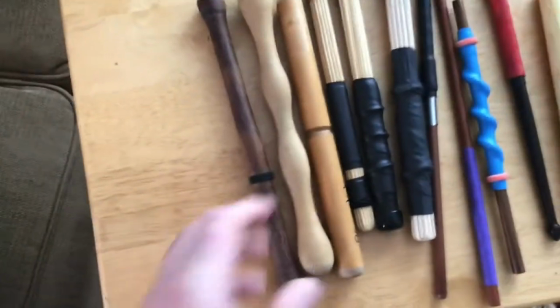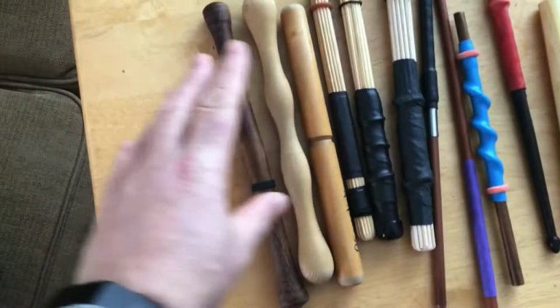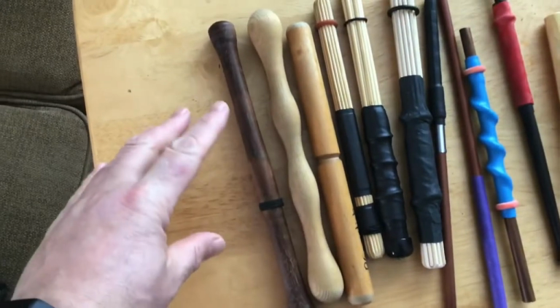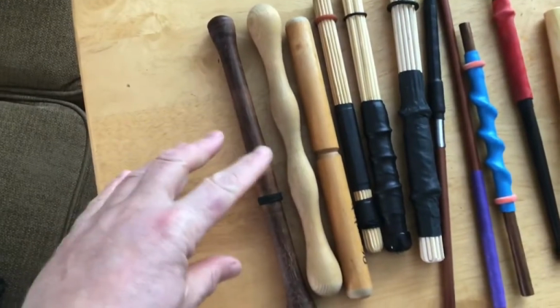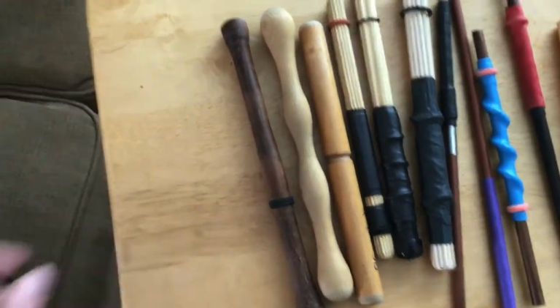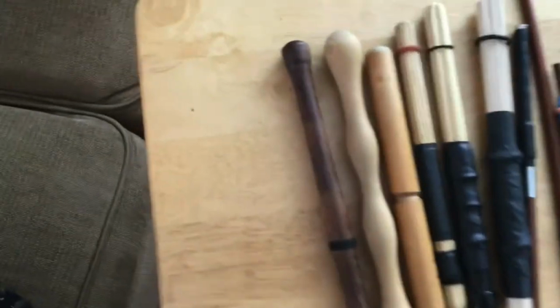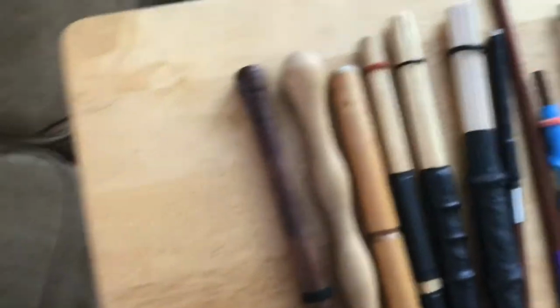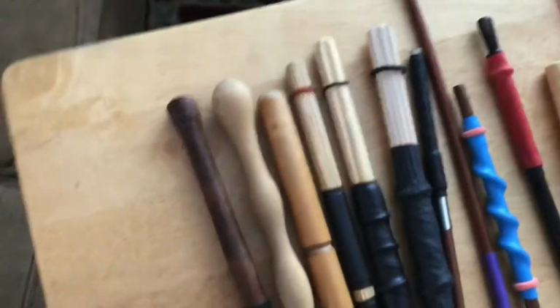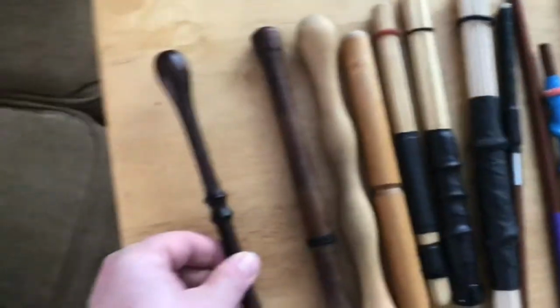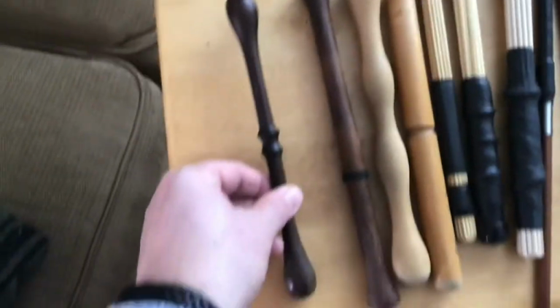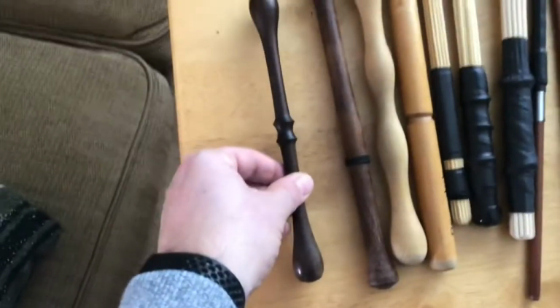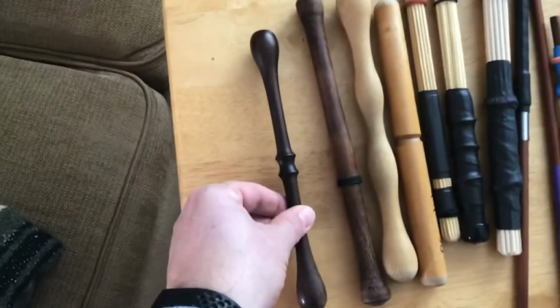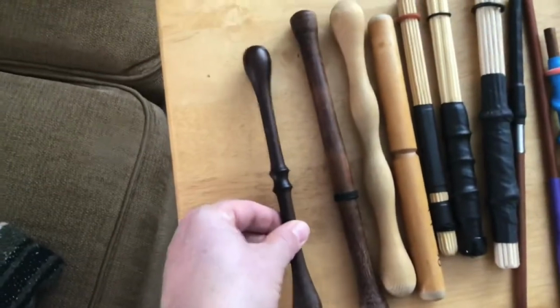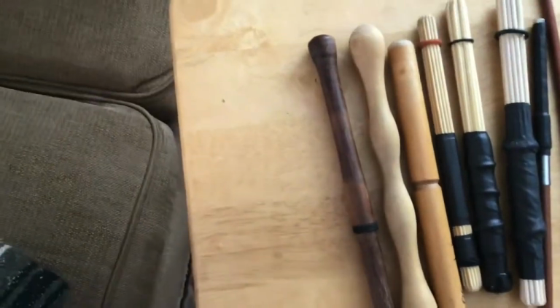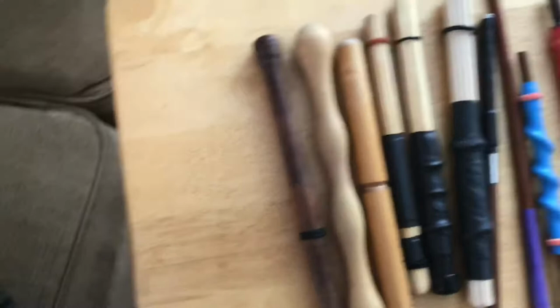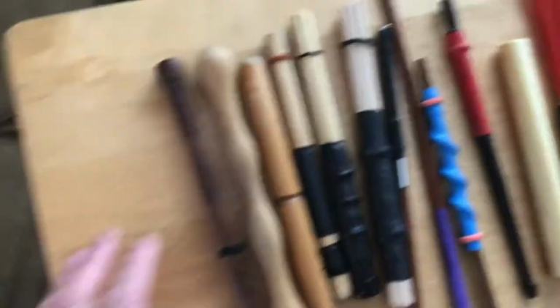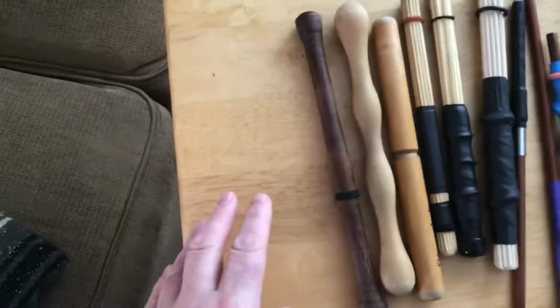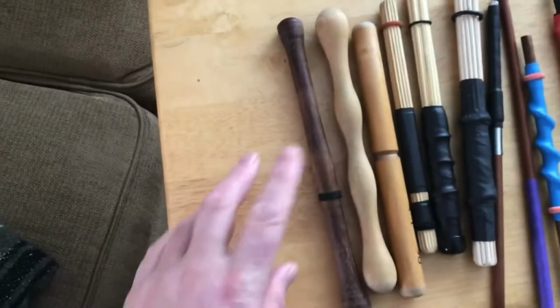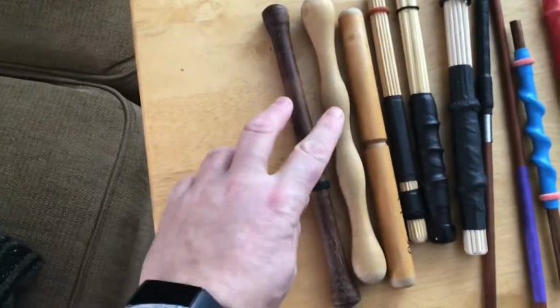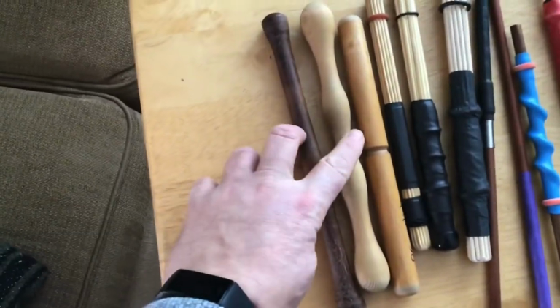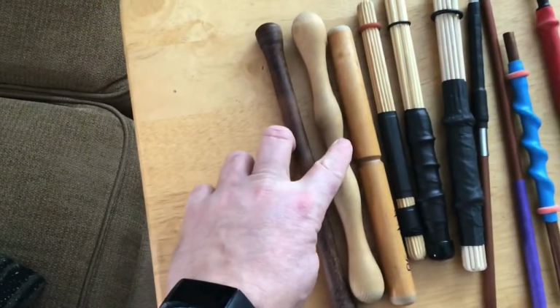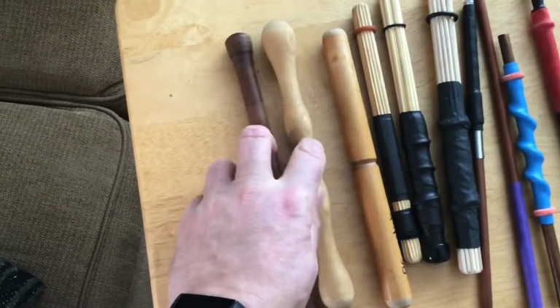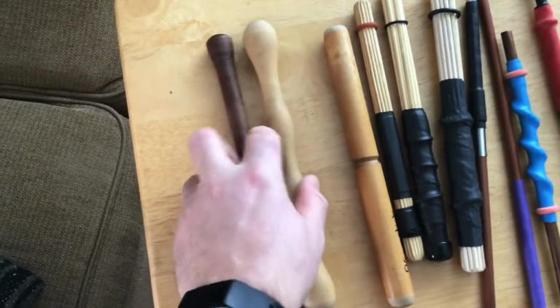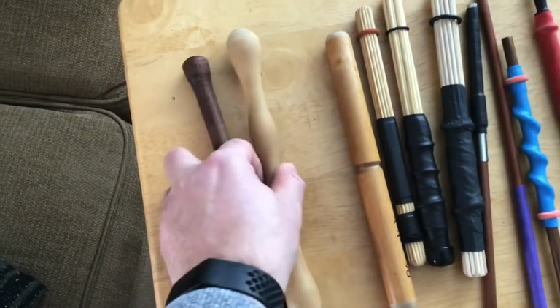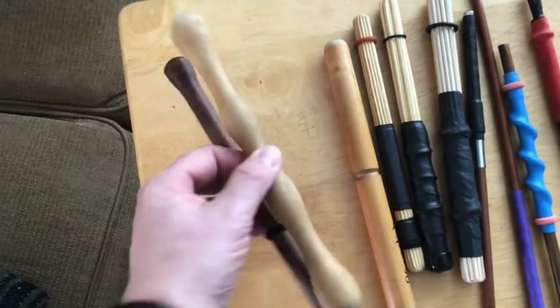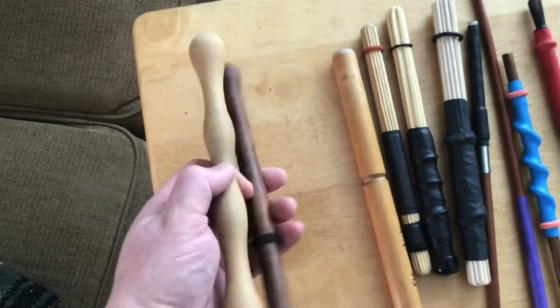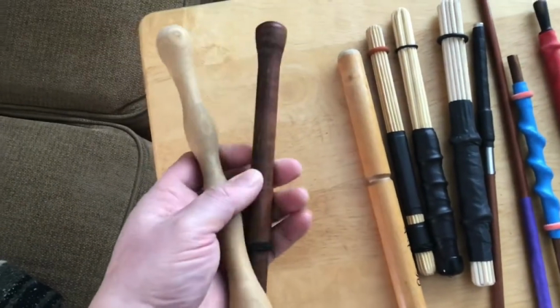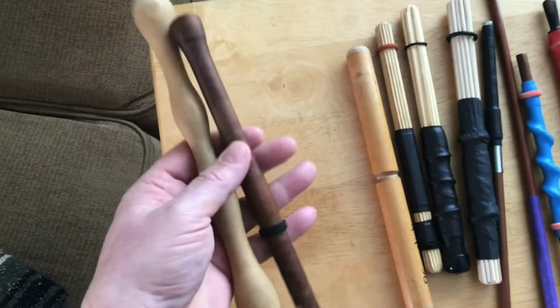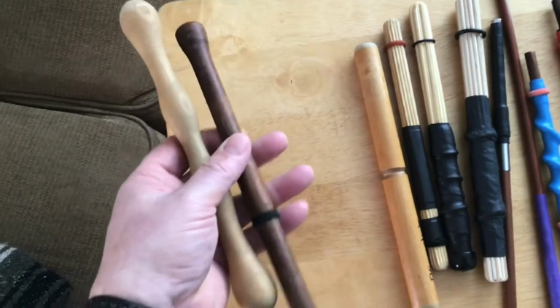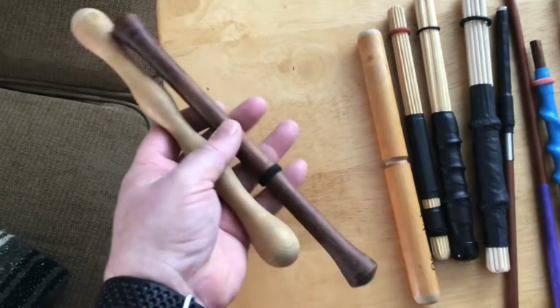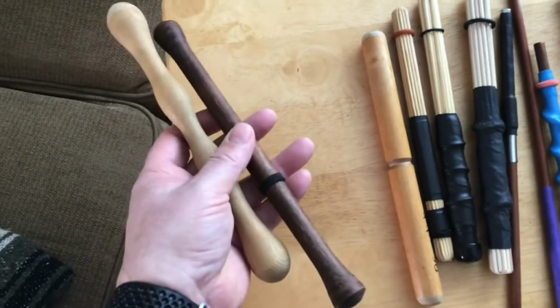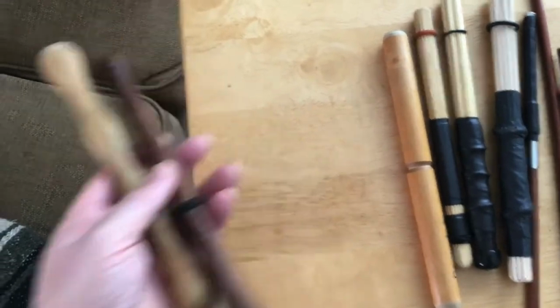These next are custom-made ones, which you'll see are kind of longer than standard. I use them on the heavier skin drums I have and they sound pretty great, although they're a little on the heavy side so they can be kind of tiring to use, but they do work really well.